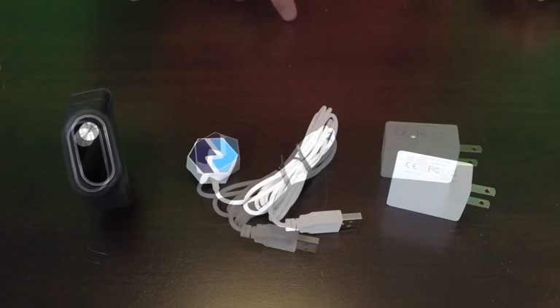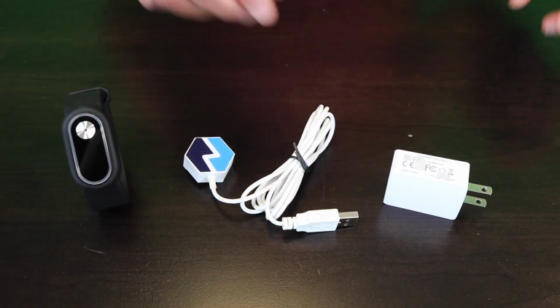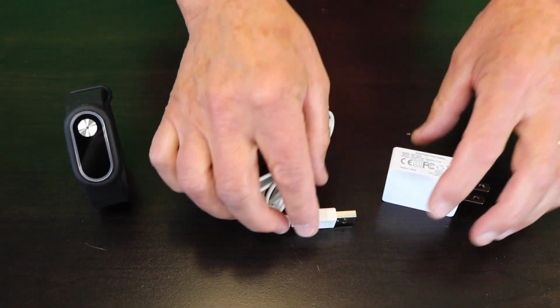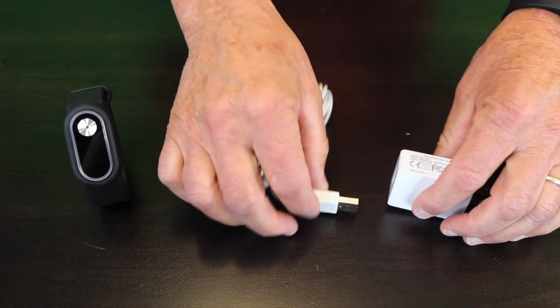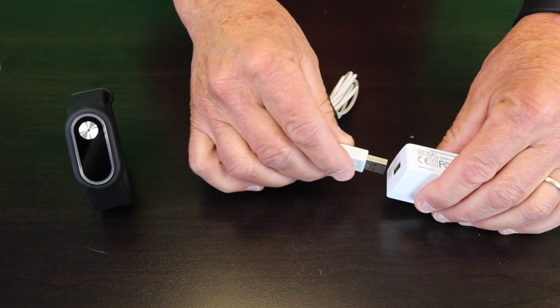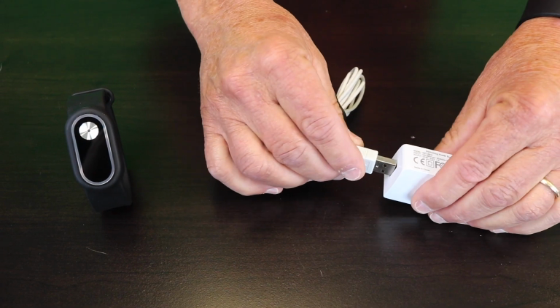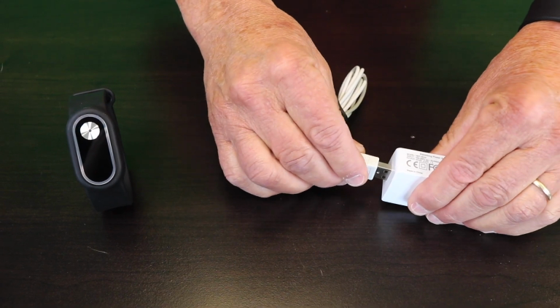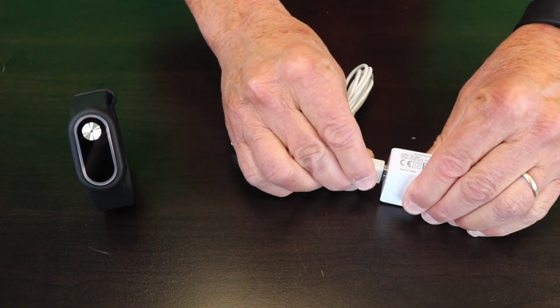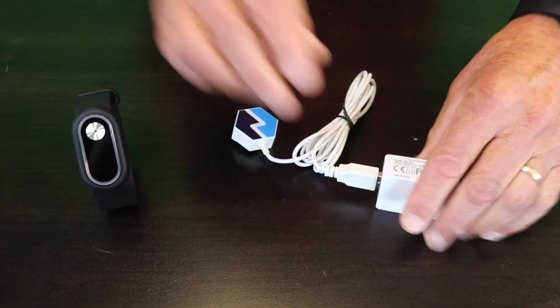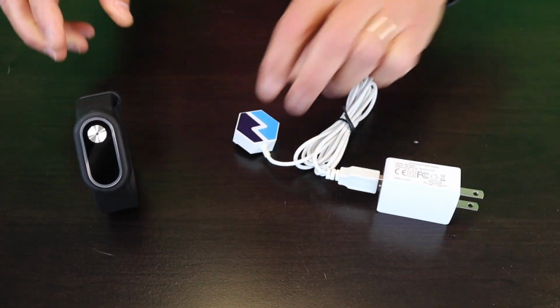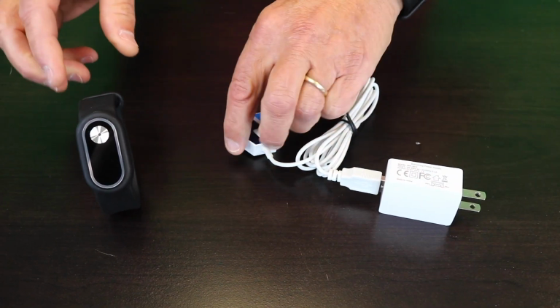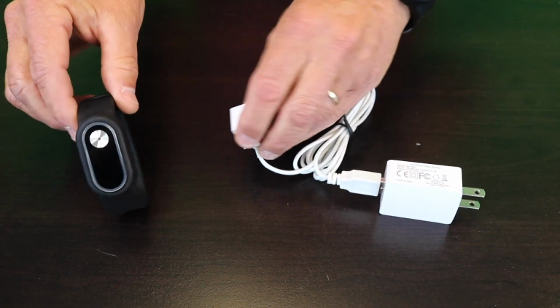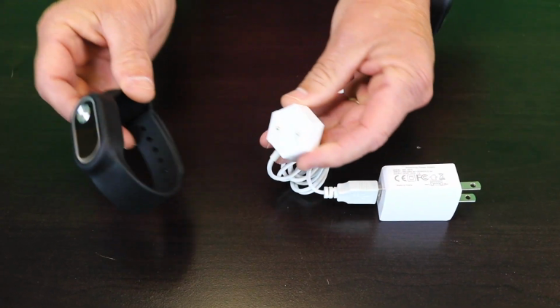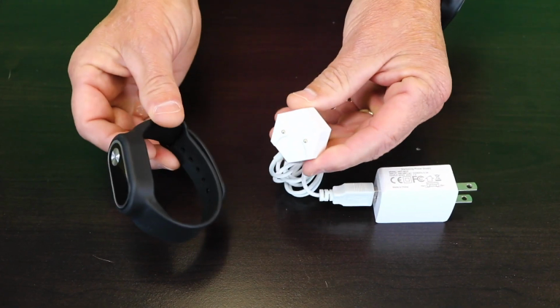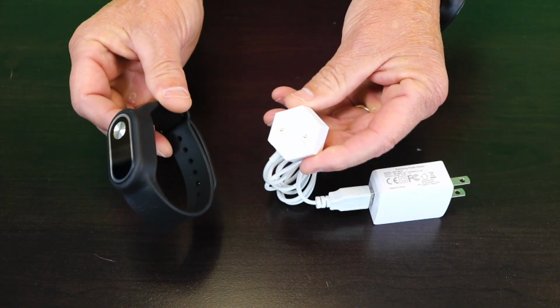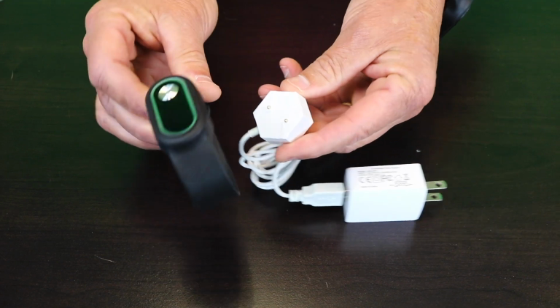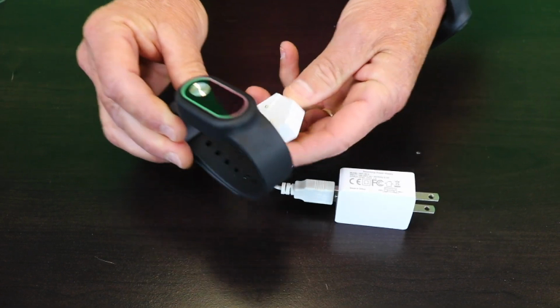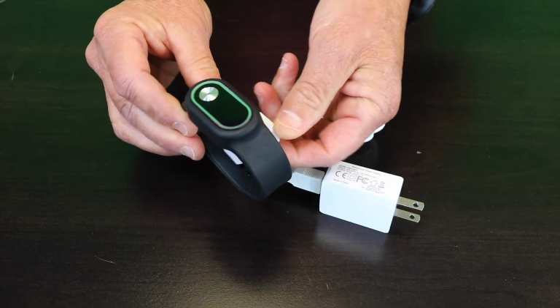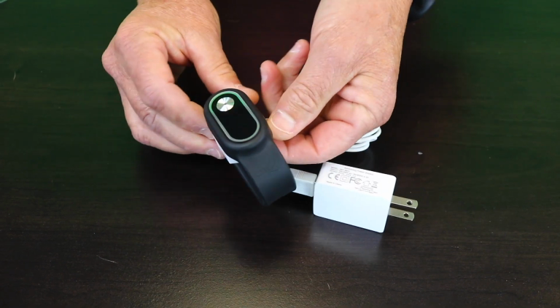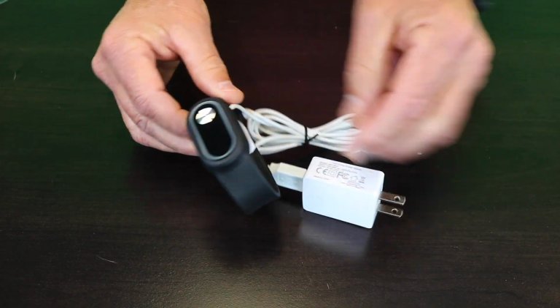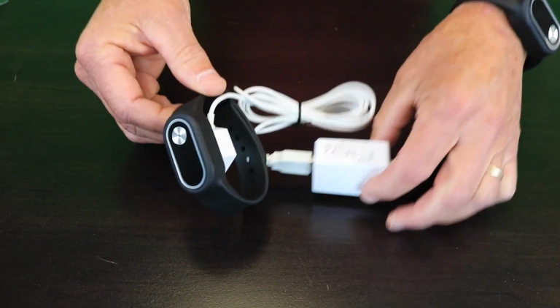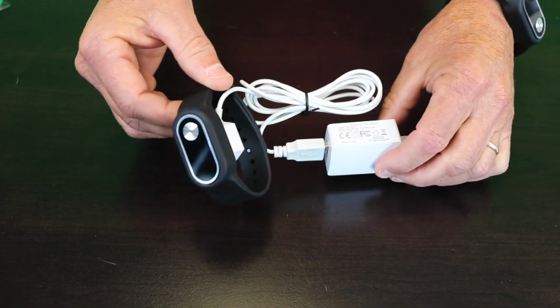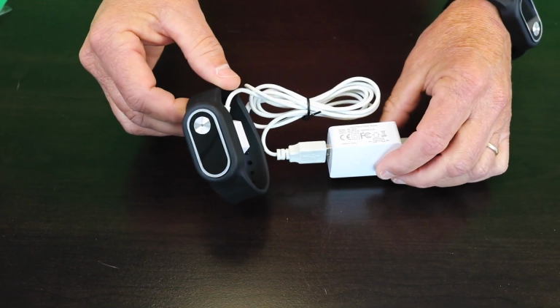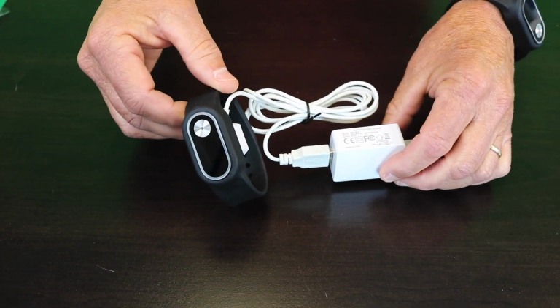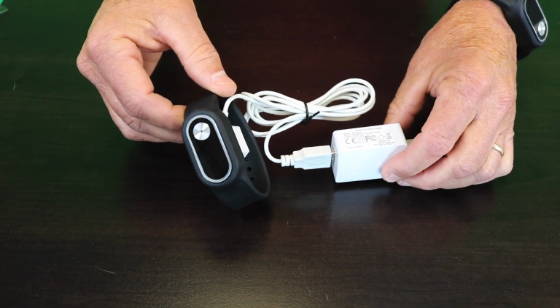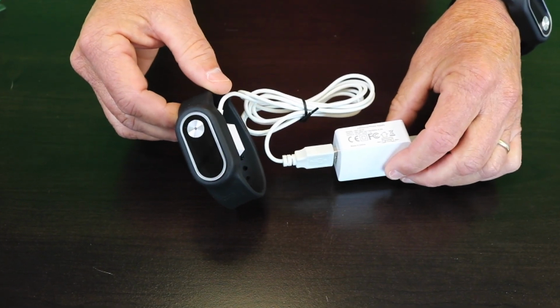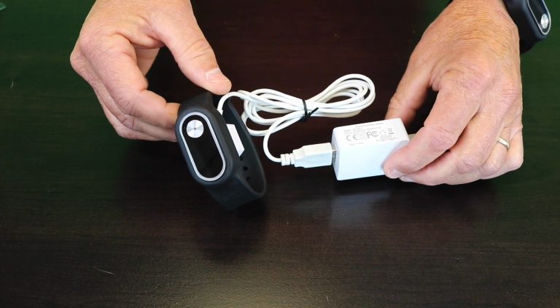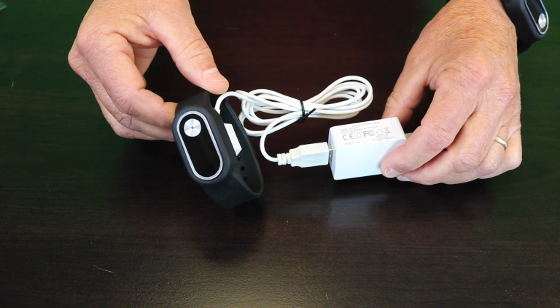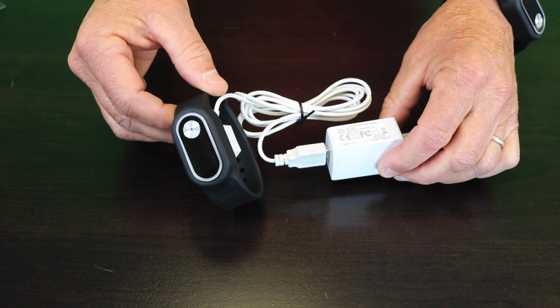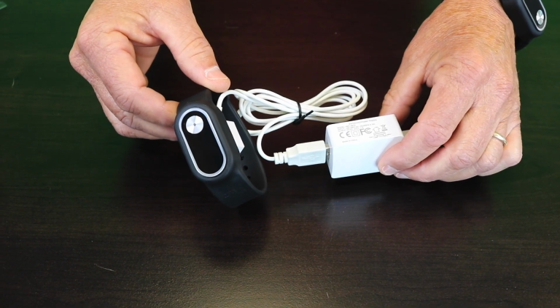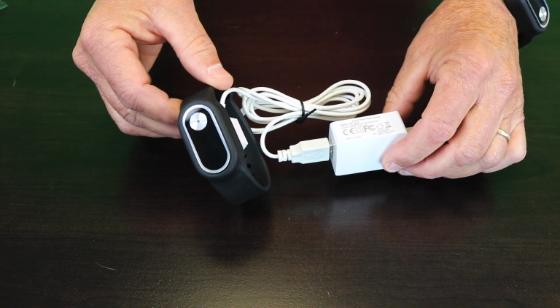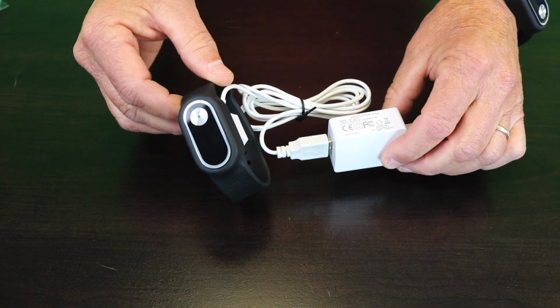To use the band, simply connect the charging cord to the plug, plug into a wall, and then connect the charger to the back of the band. The blue light will flash, and when it stops flashing, you're ready to go — that generally takes about two hours.